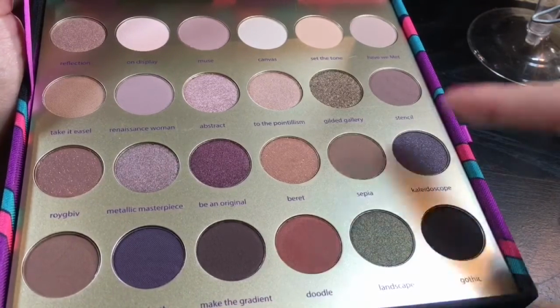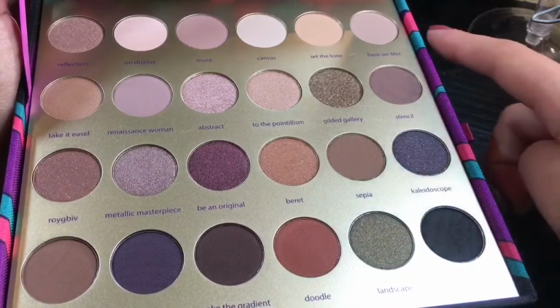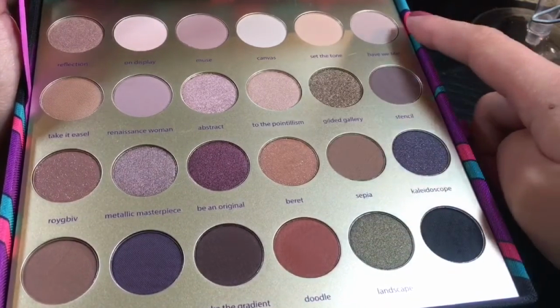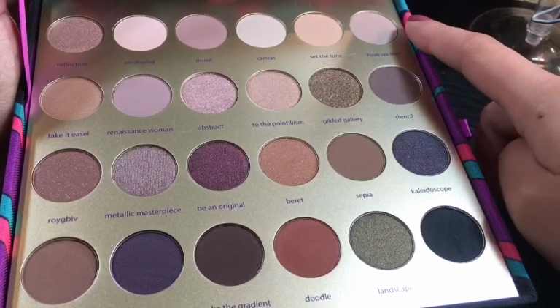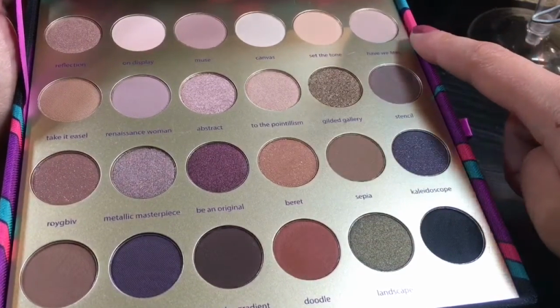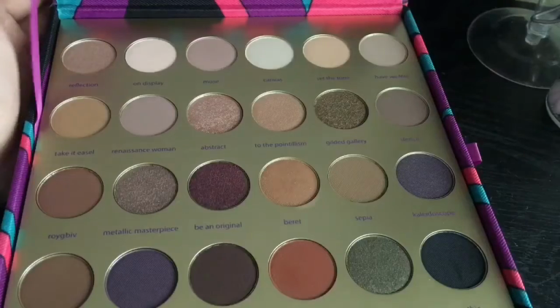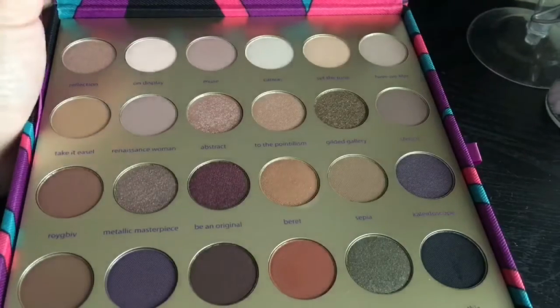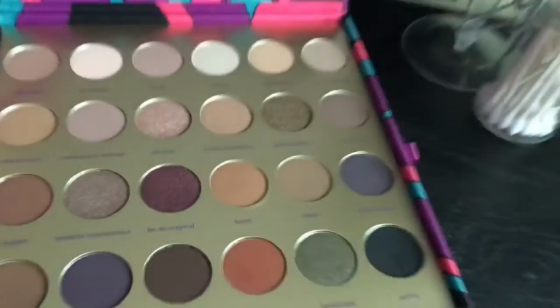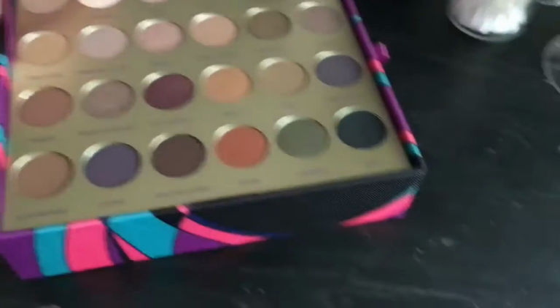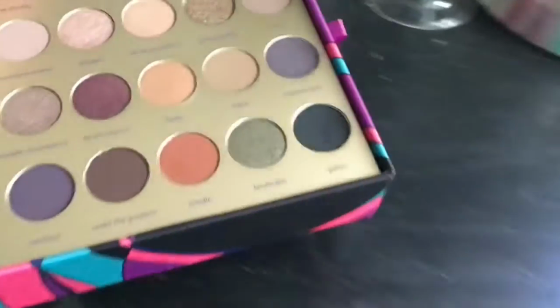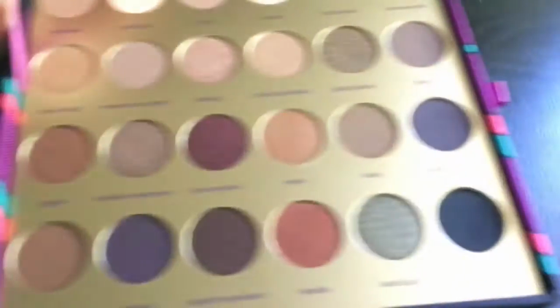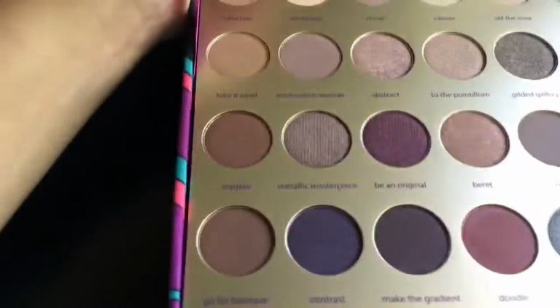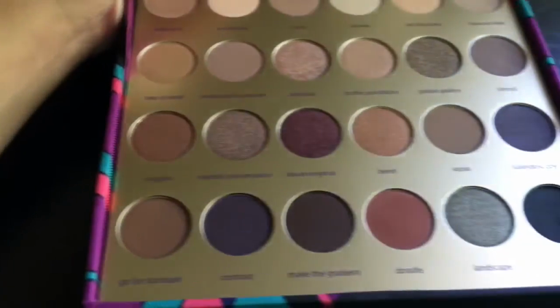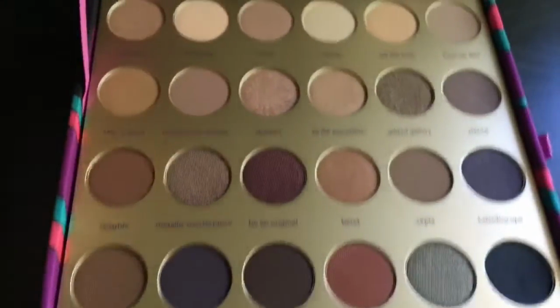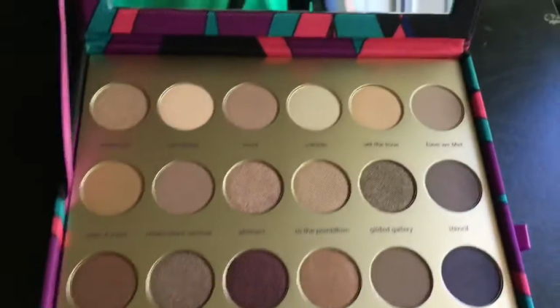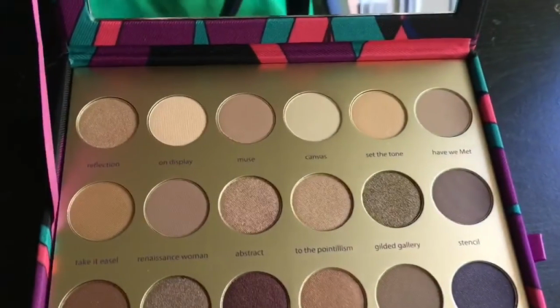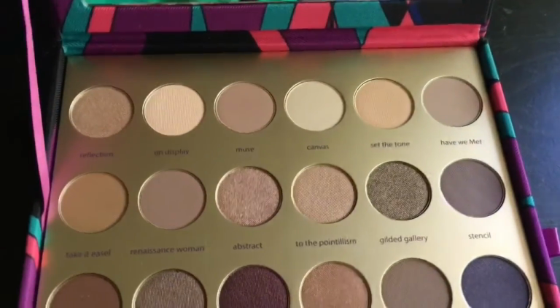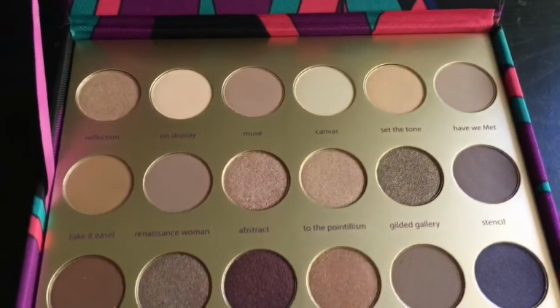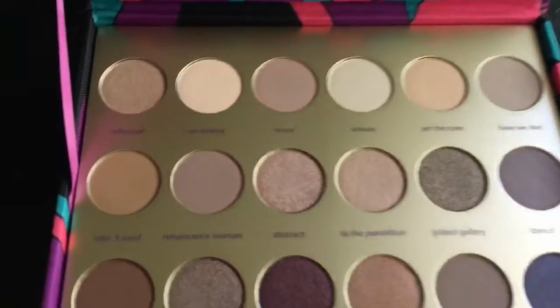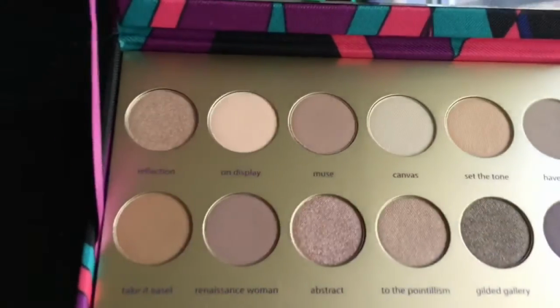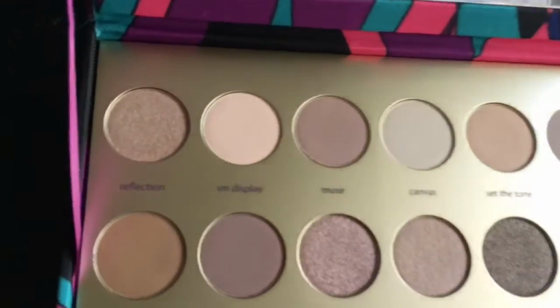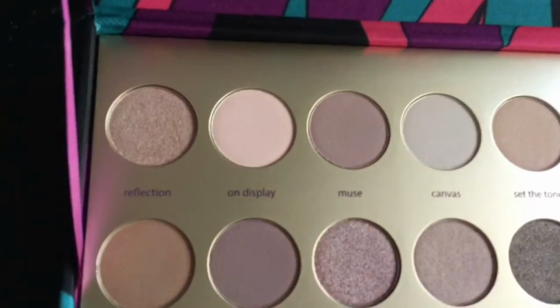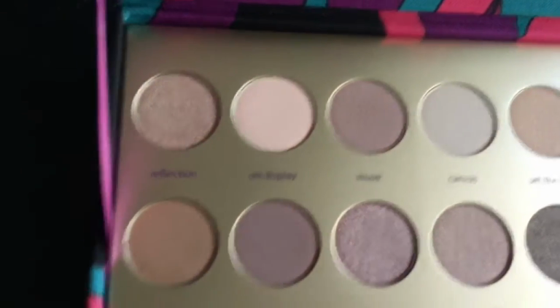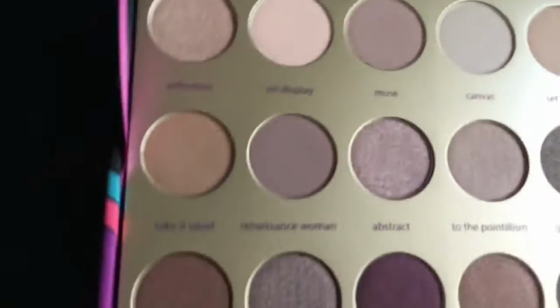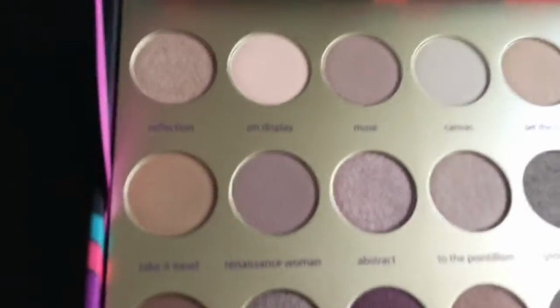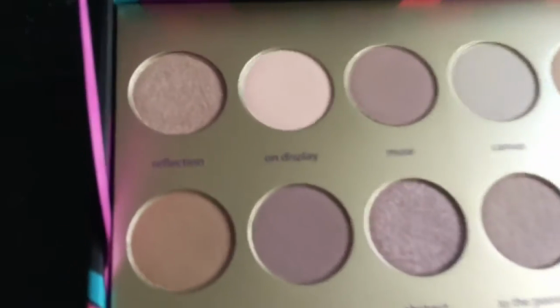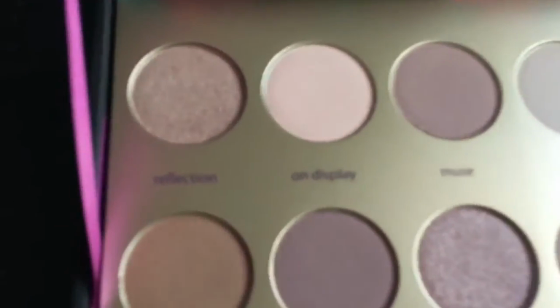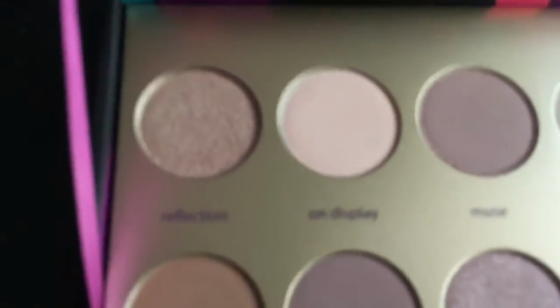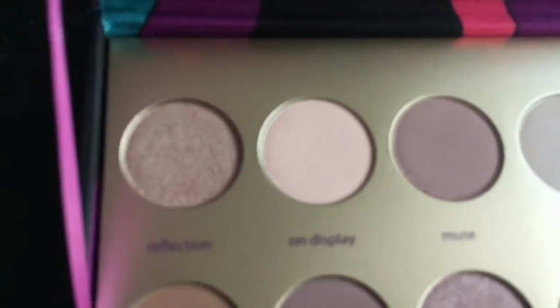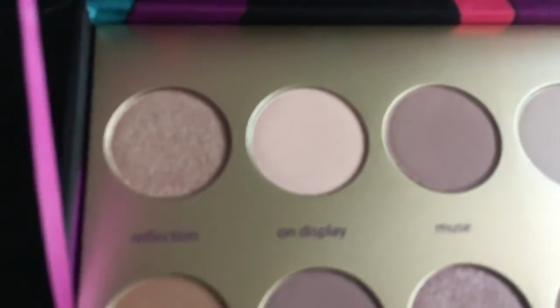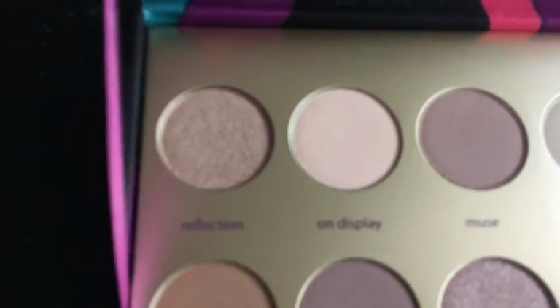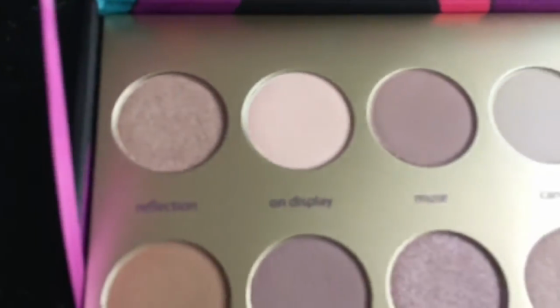You have 14 matte shades, six pearlized shades, two metallic, and two glittery ones. This is what the colors look like in natural lighting — I always do this in my videos because this is the closest color that you are going to get in real life.